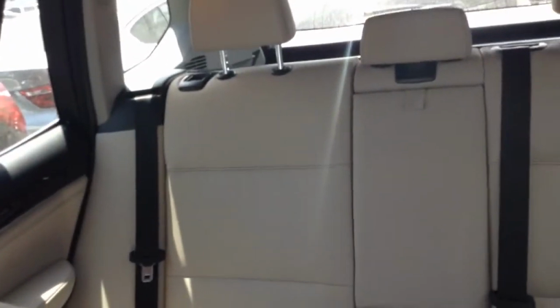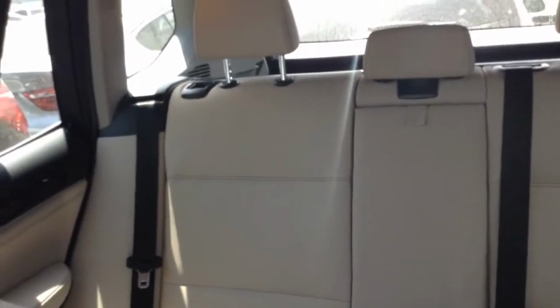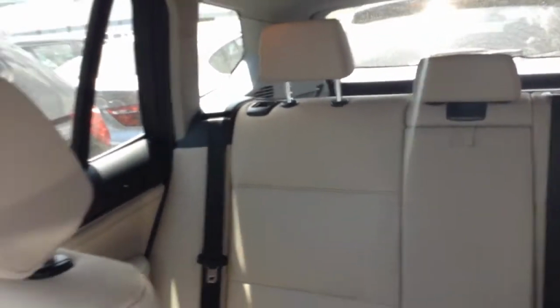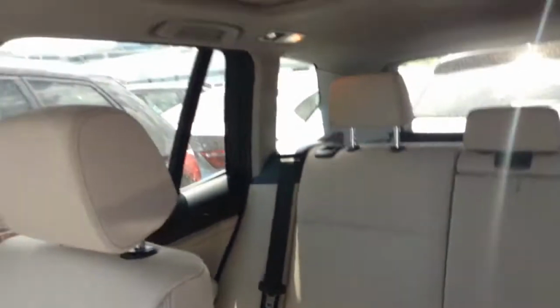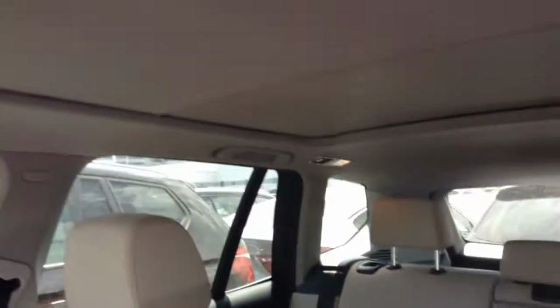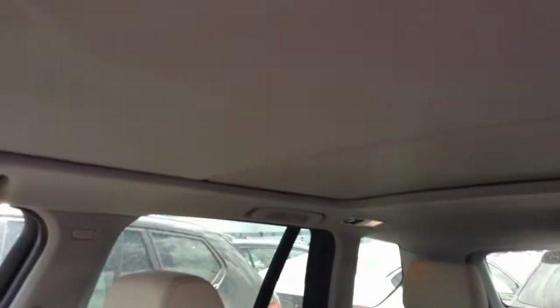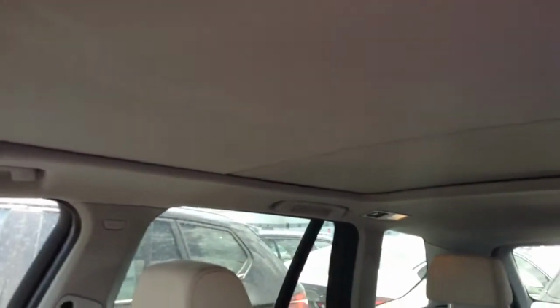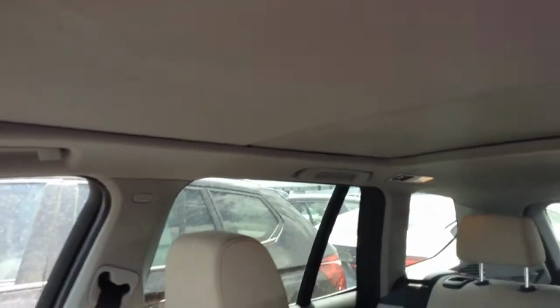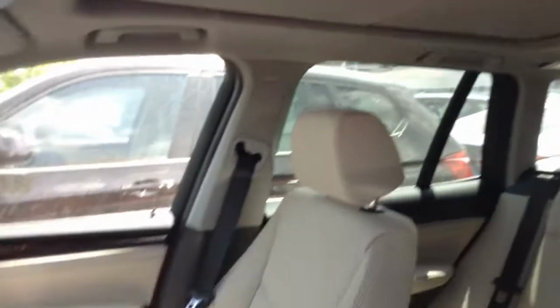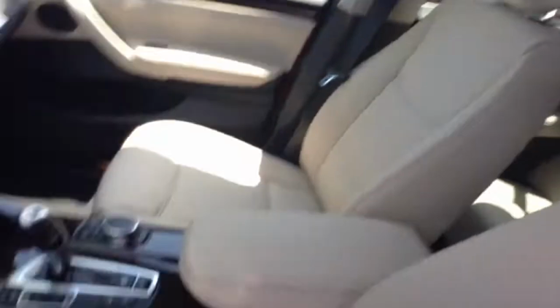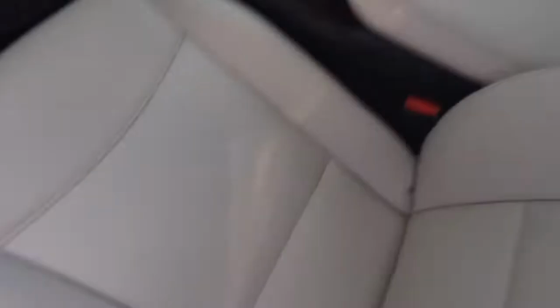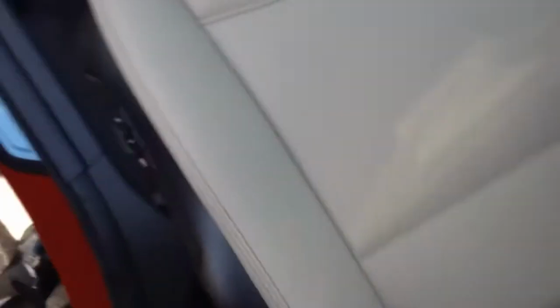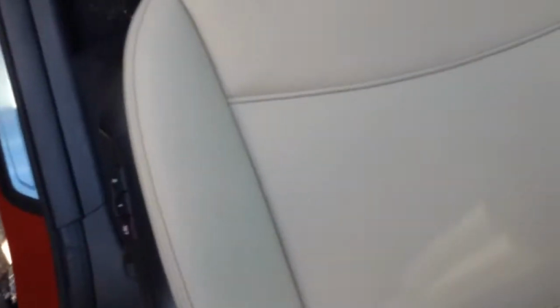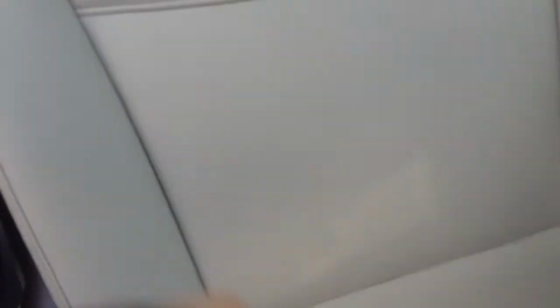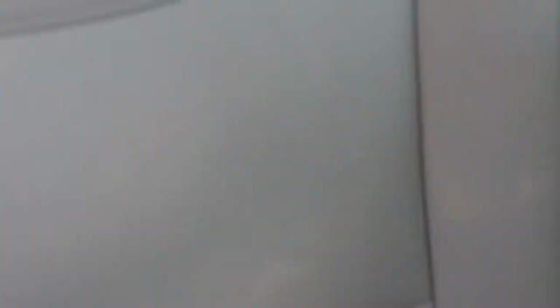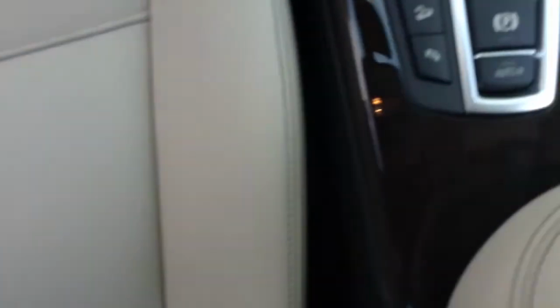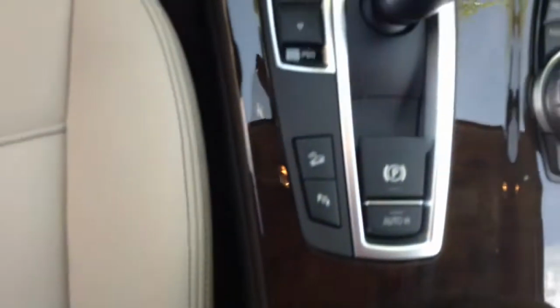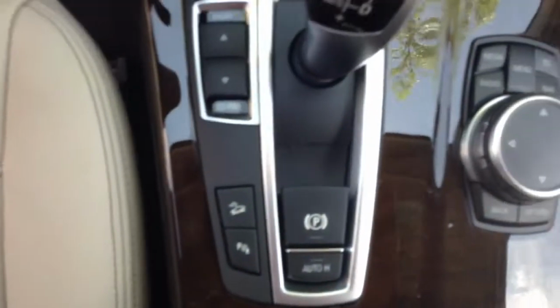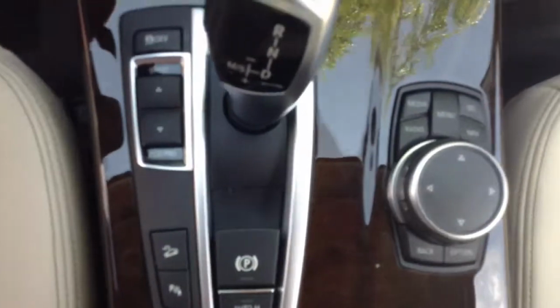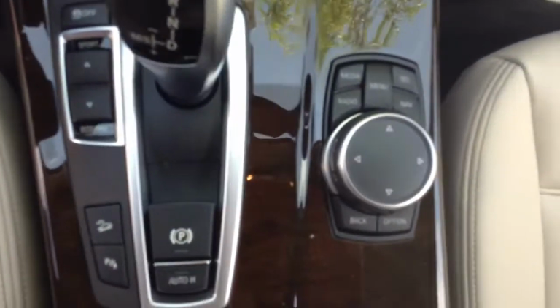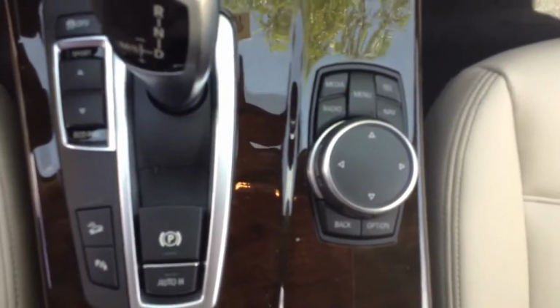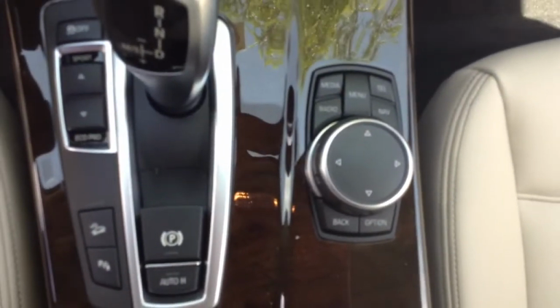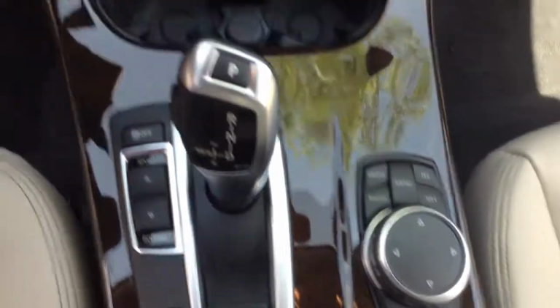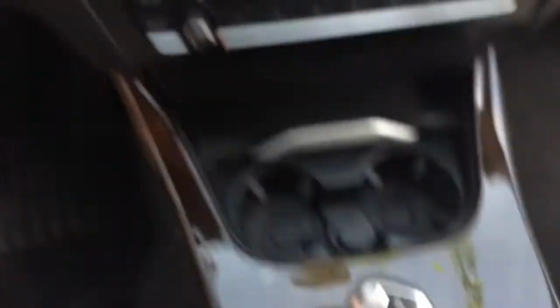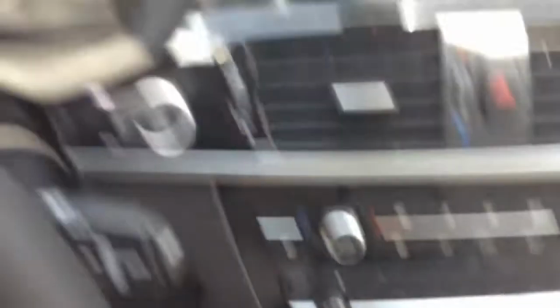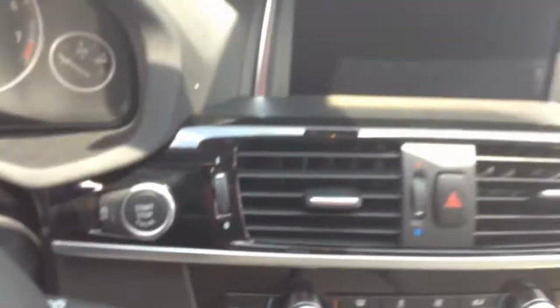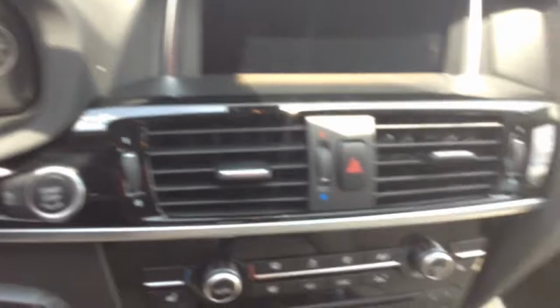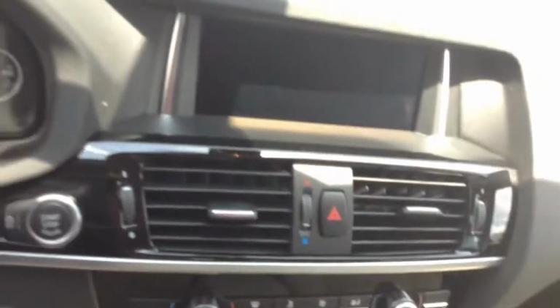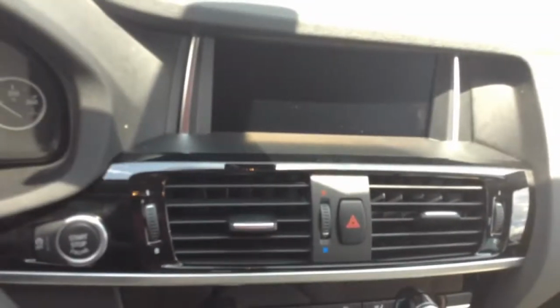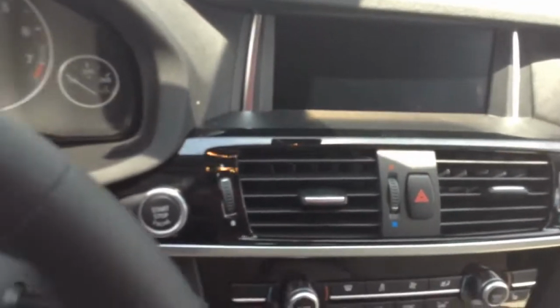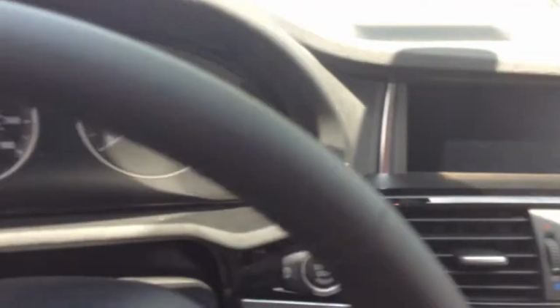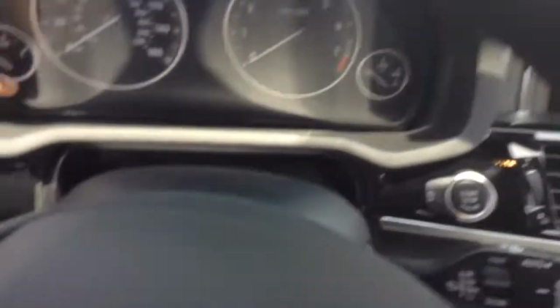This one's very nice. Nice large sunroof on these. The iDrive controller right there. Navigation screen.